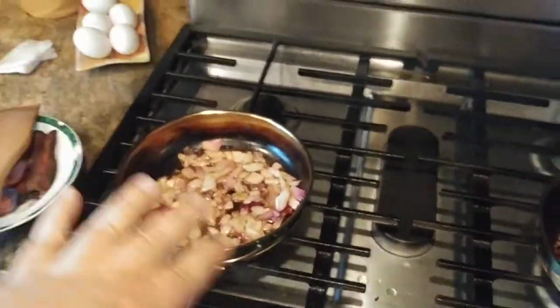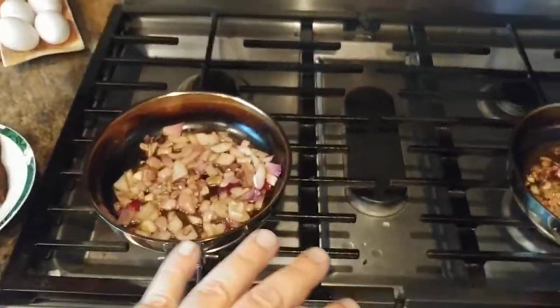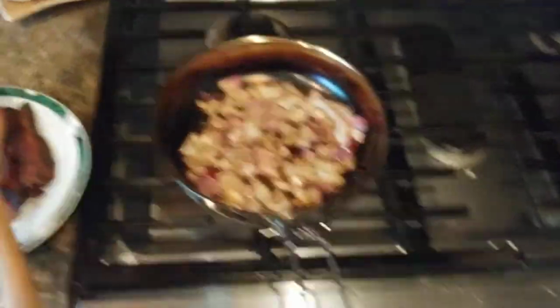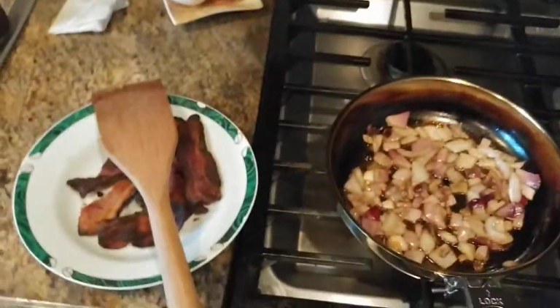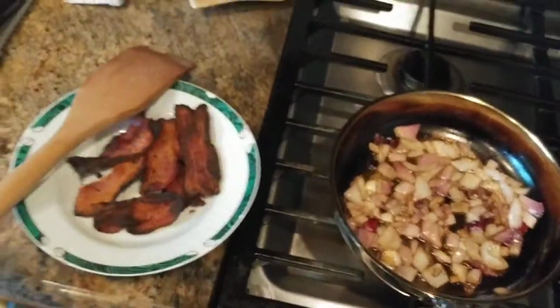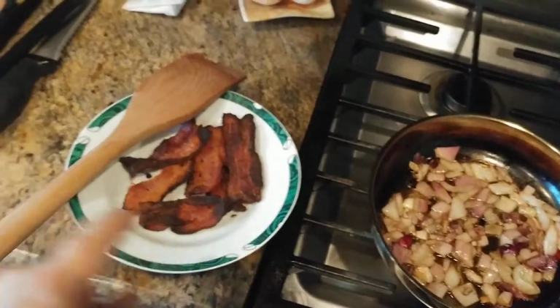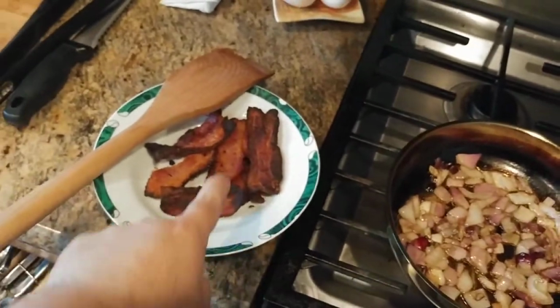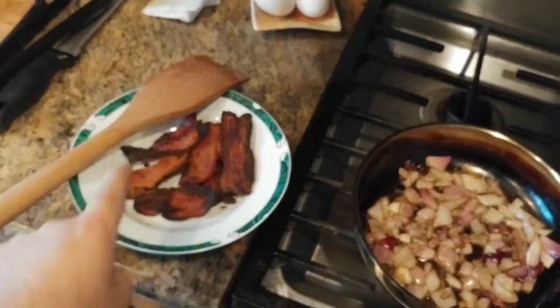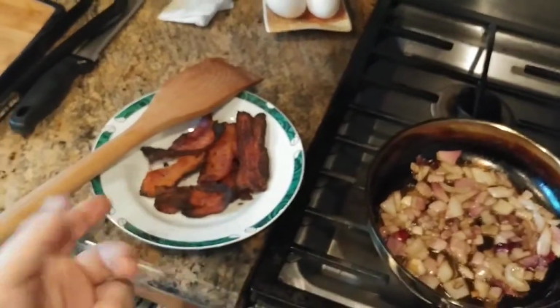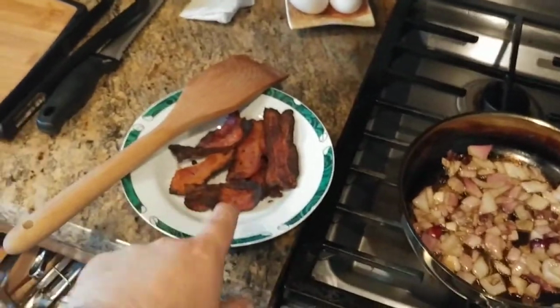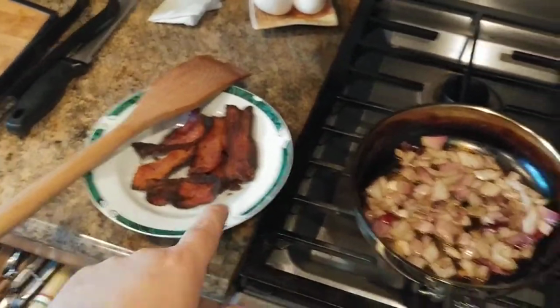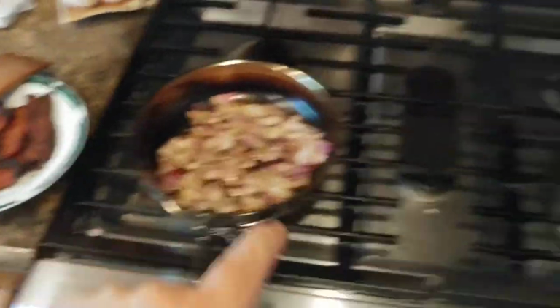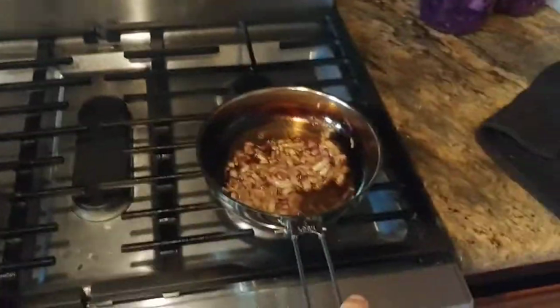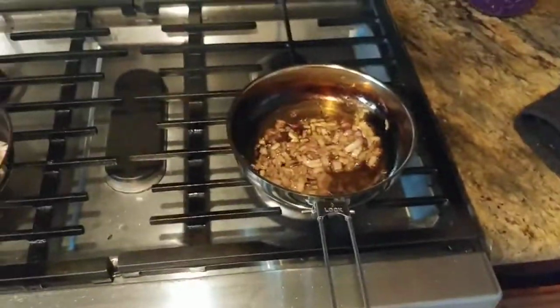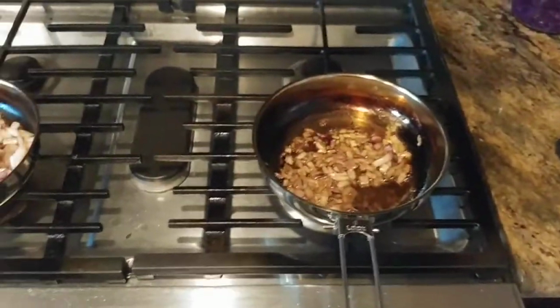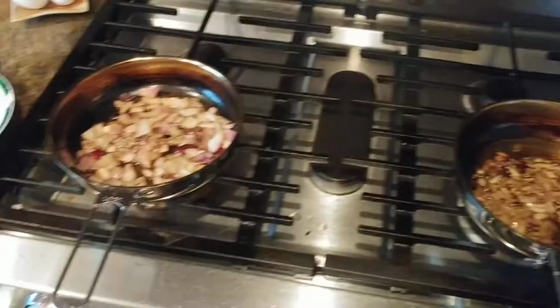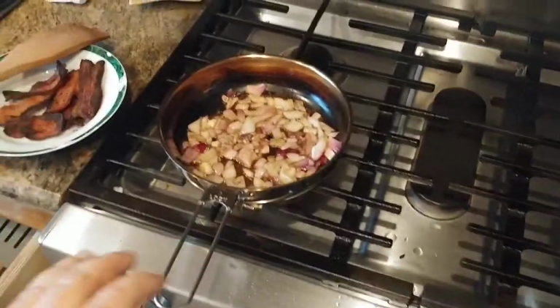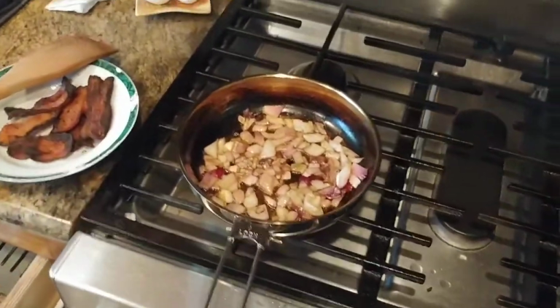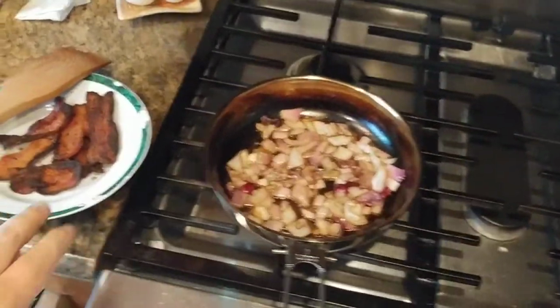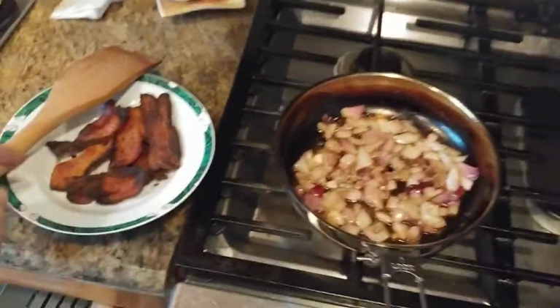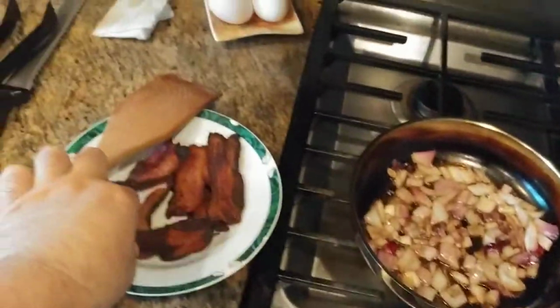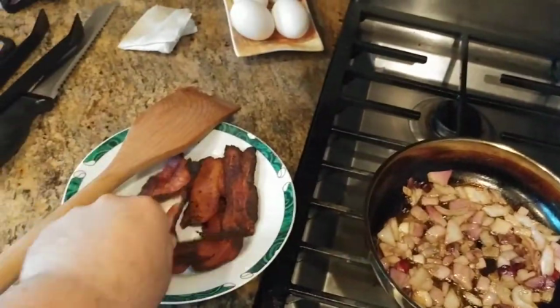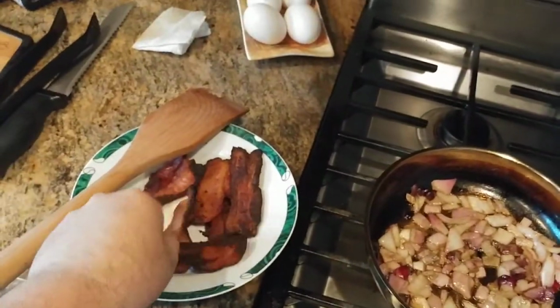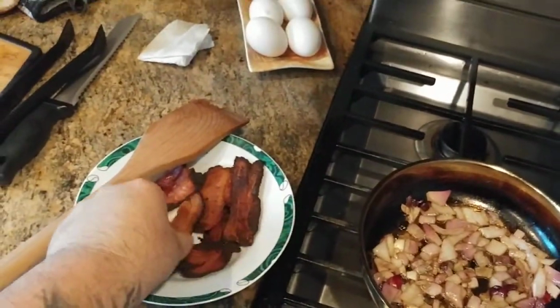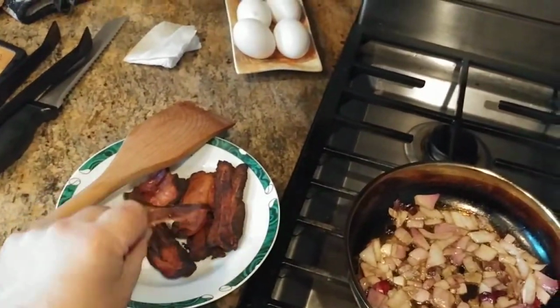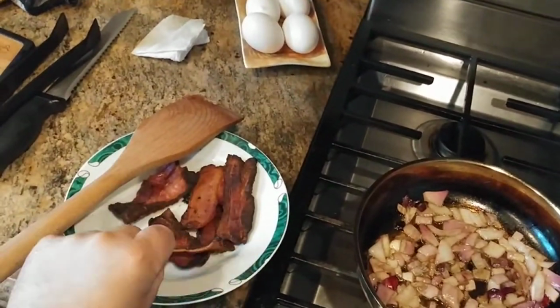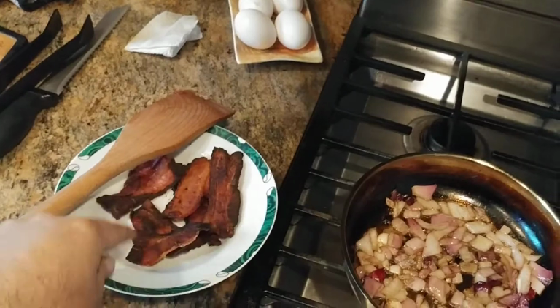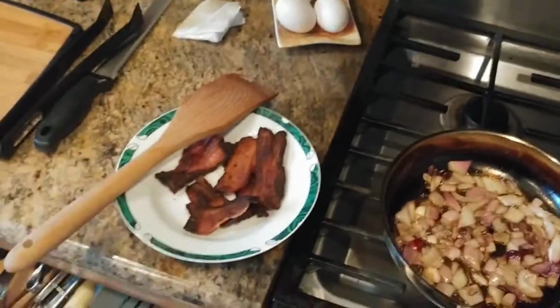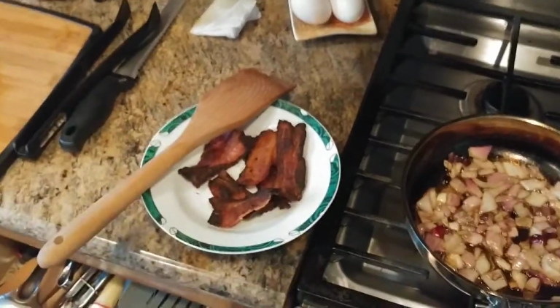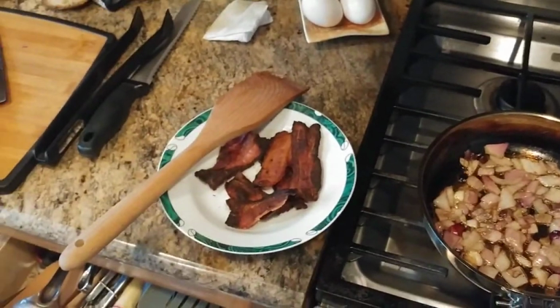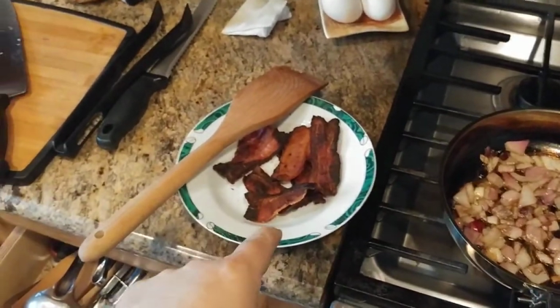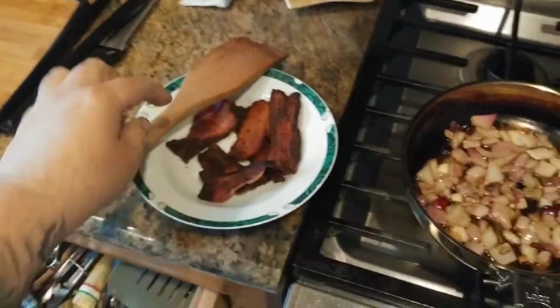I threw them on the burner and cooked up three half-slices of bacon in each pan, just to make sure that I got all the fat rendered out. This is what the bacon looks like afterwards — a little toasty and crispy. Still edible, by the way. I would totally eat this.